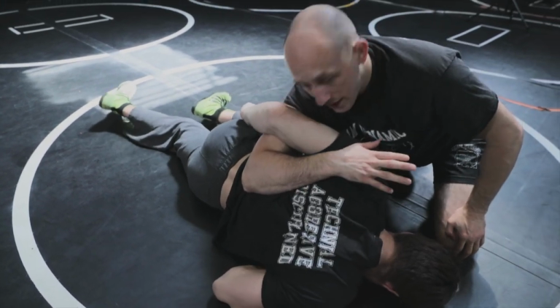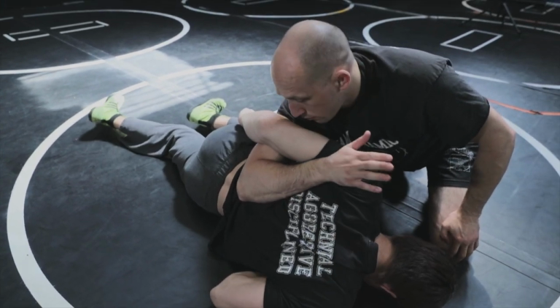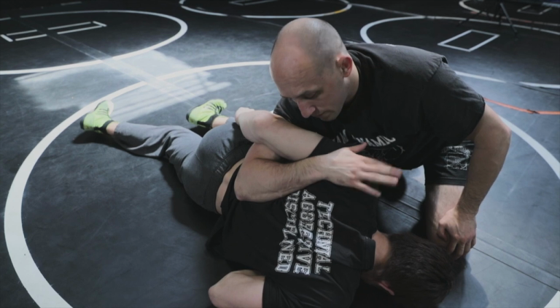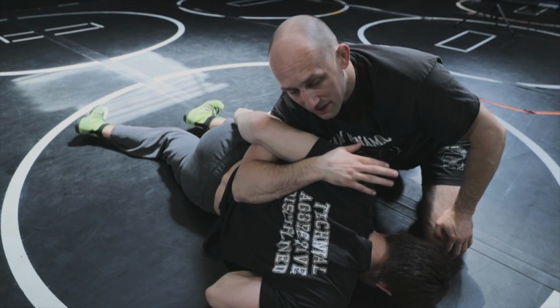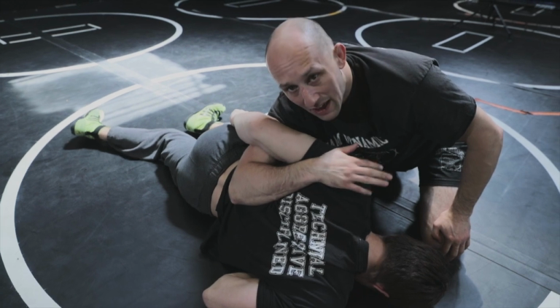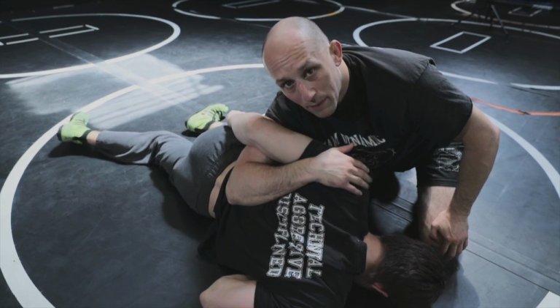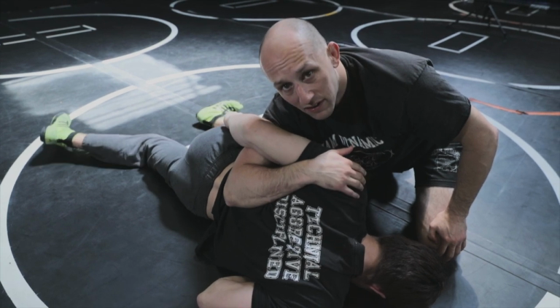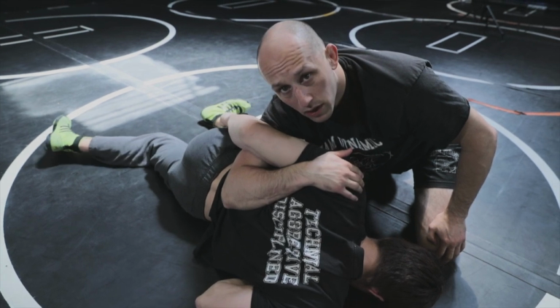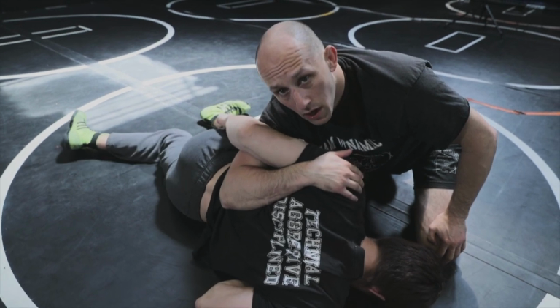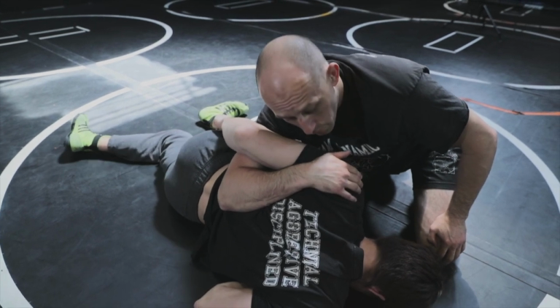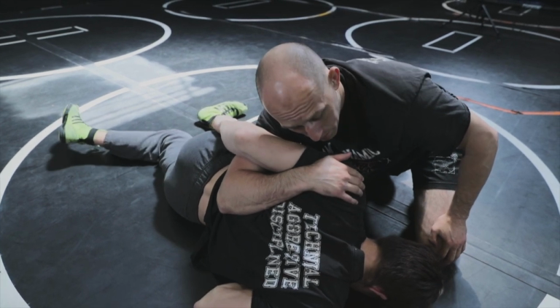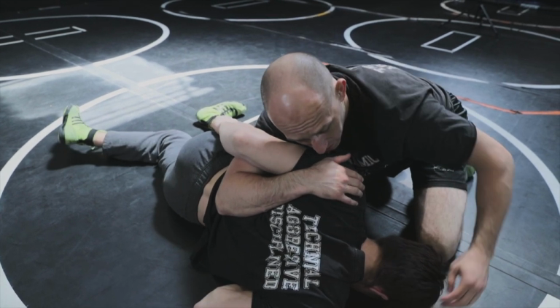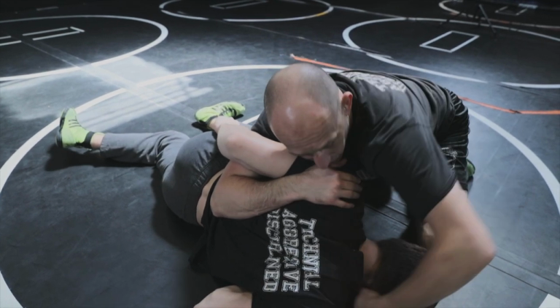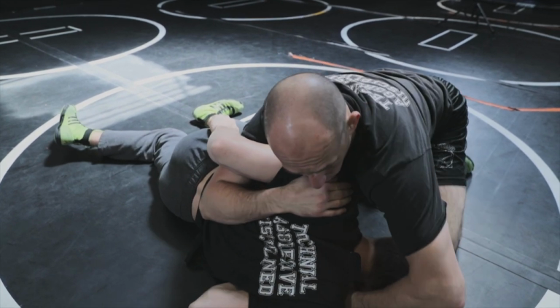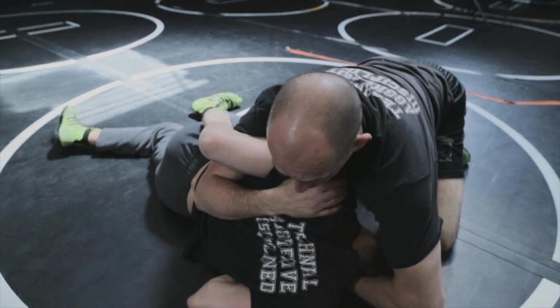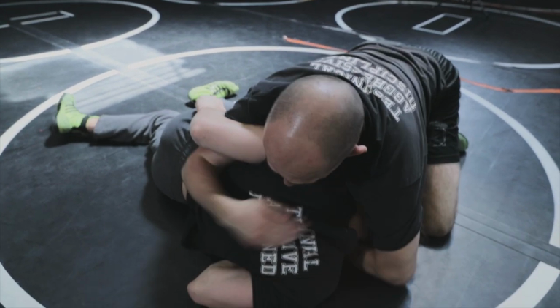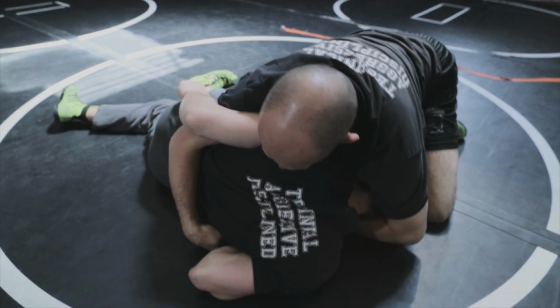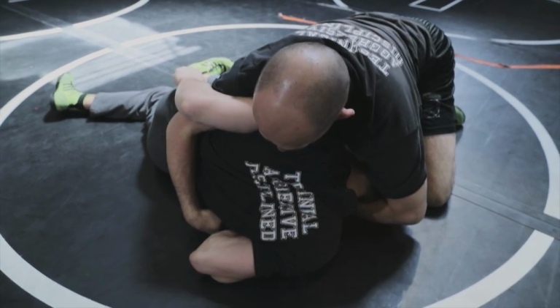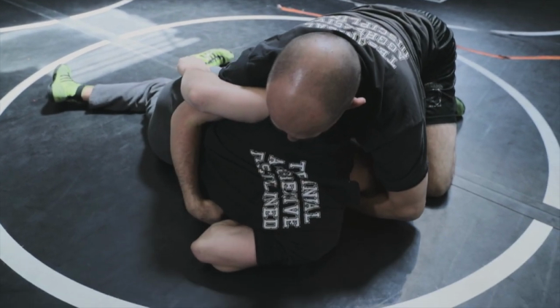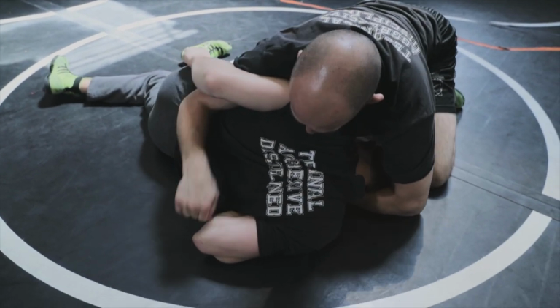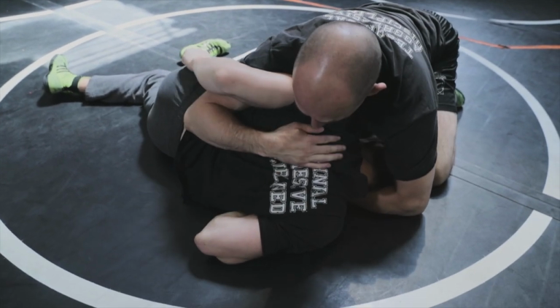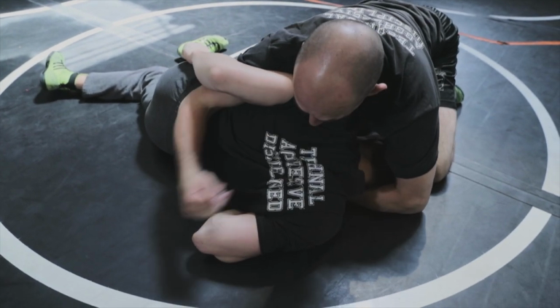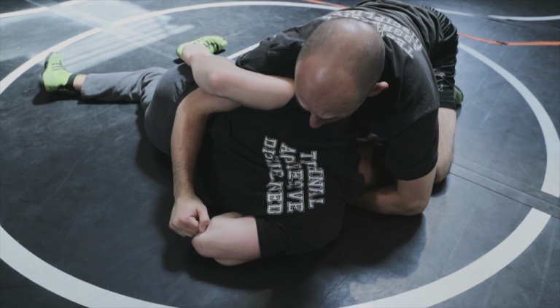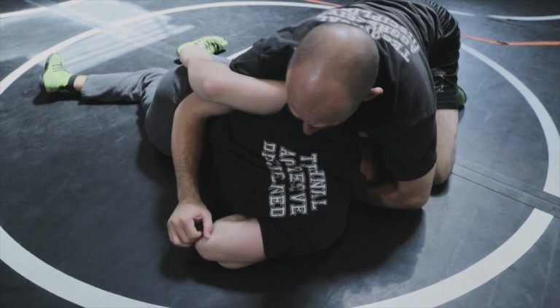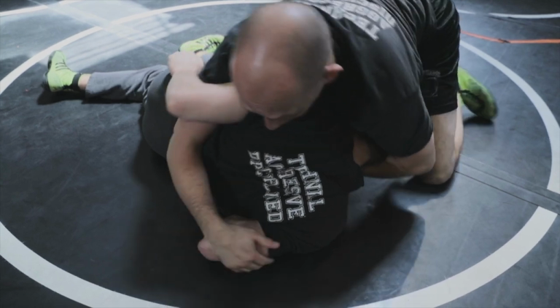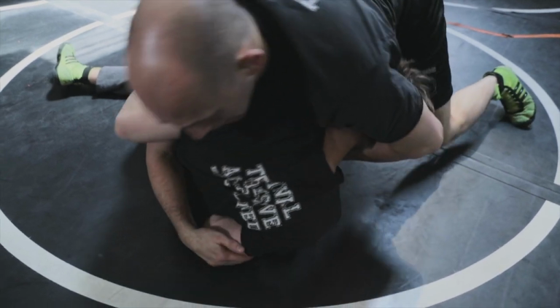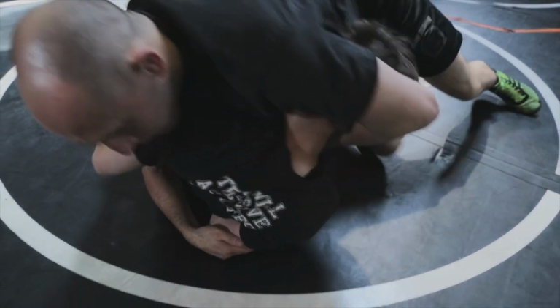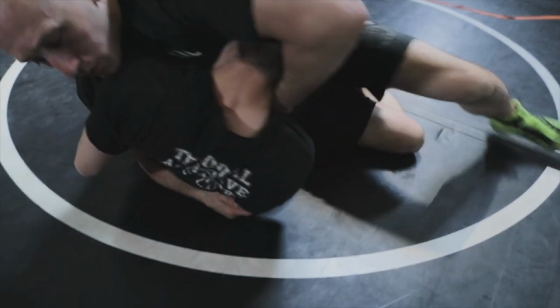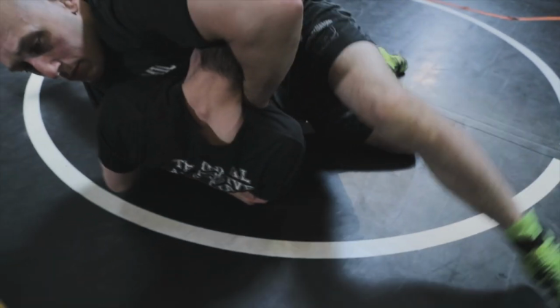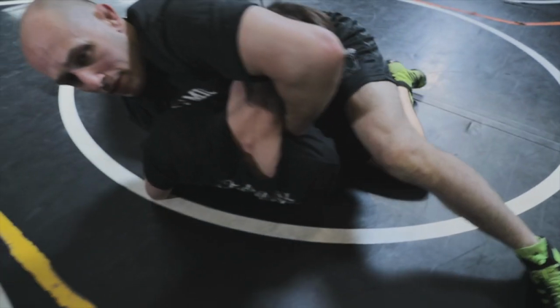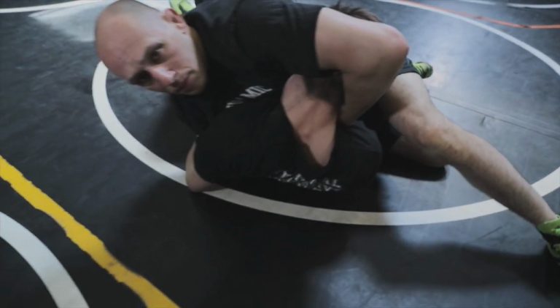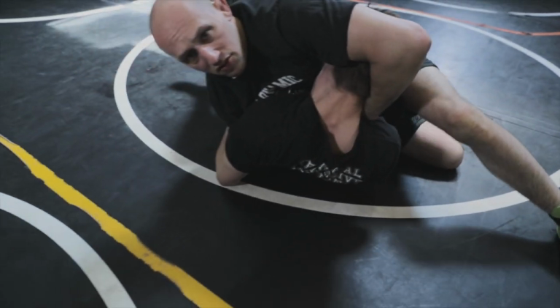It's all about finding that position that makes this work. From this point it's easy to just go over his head, adjust to my seatbelt, or keep the underhook and finish with our cement mixer position.